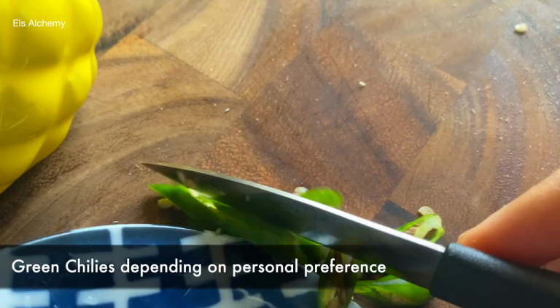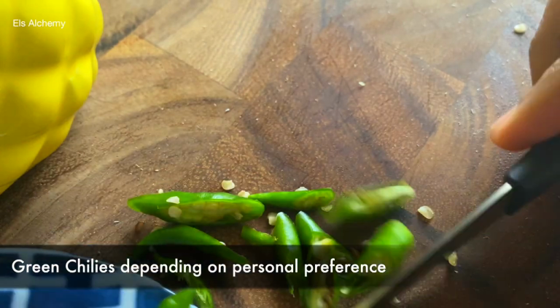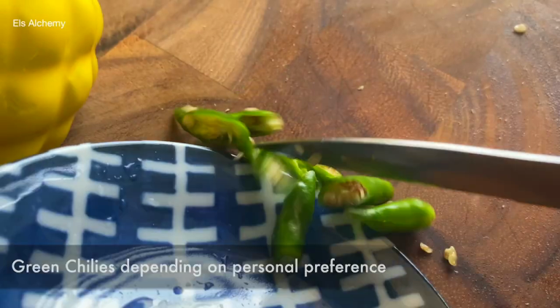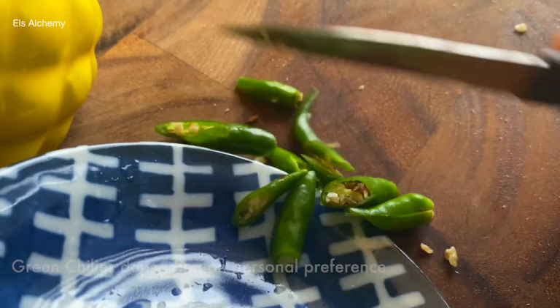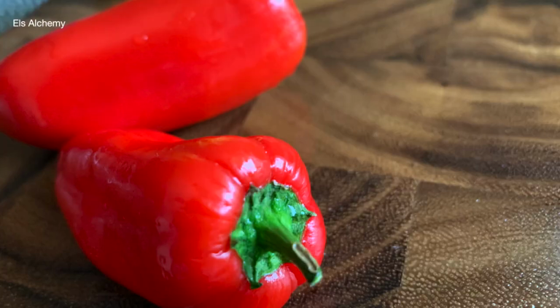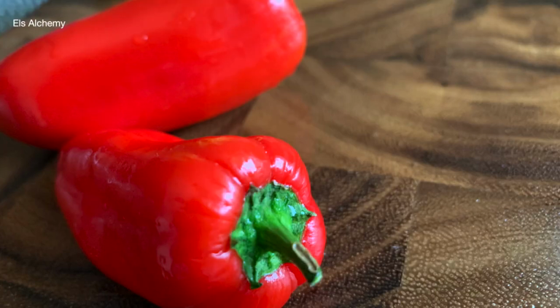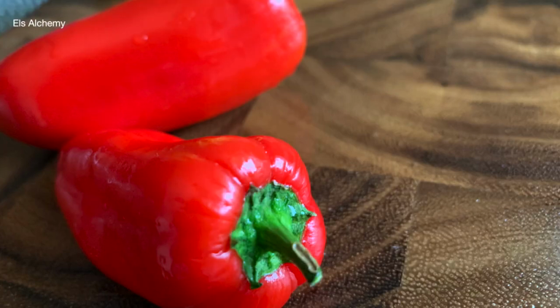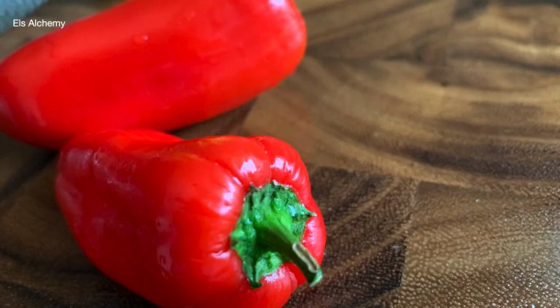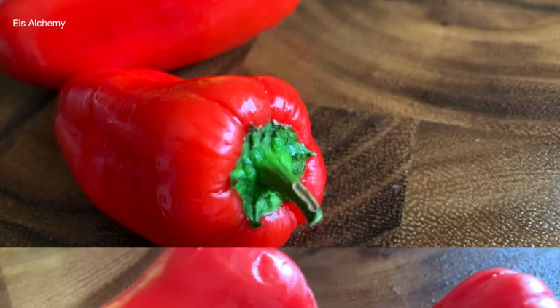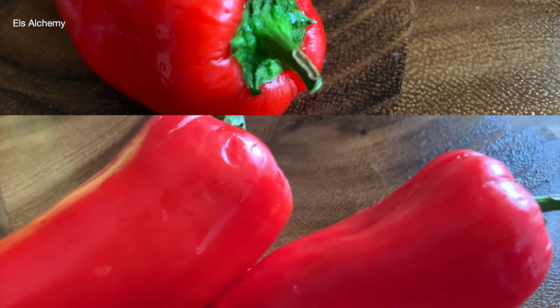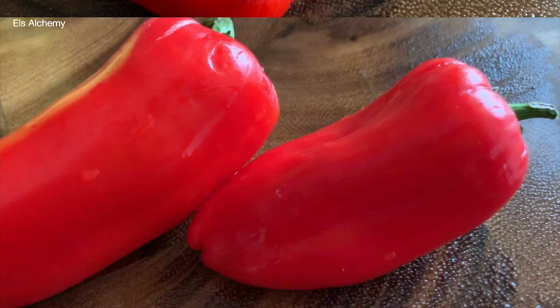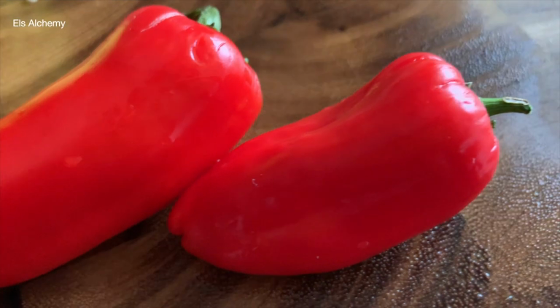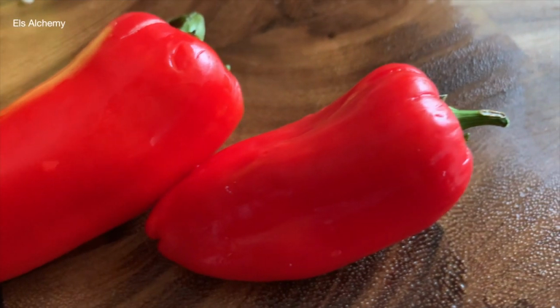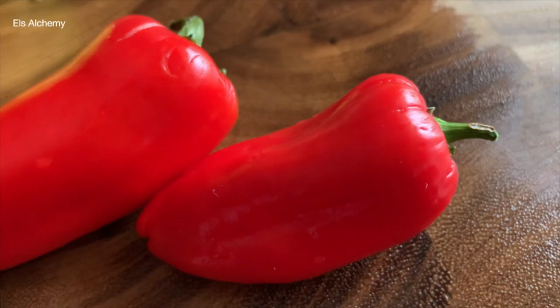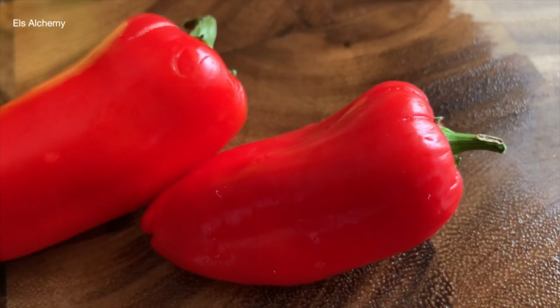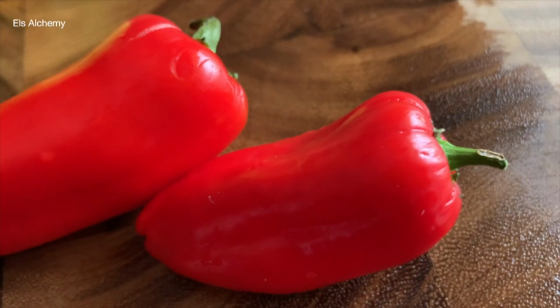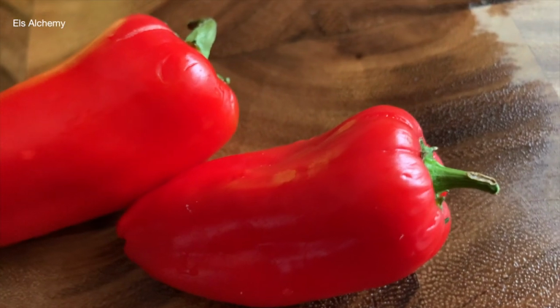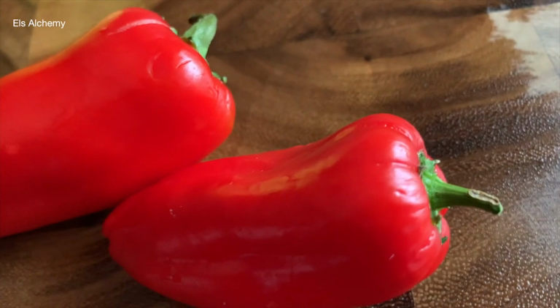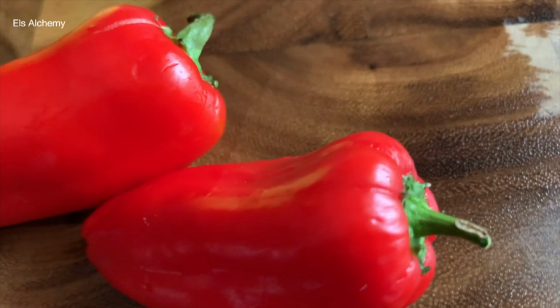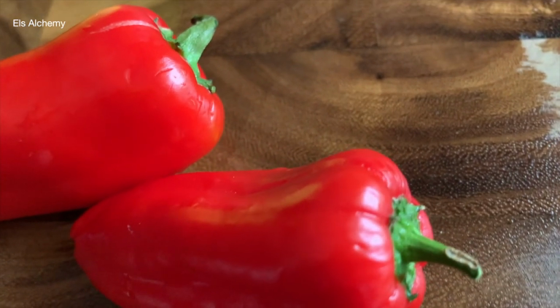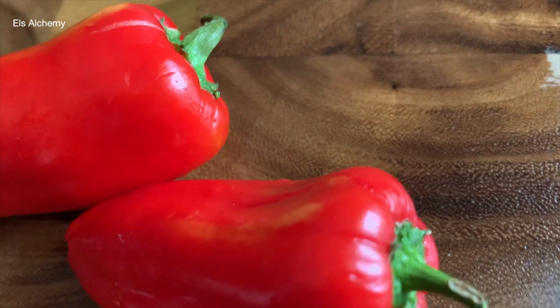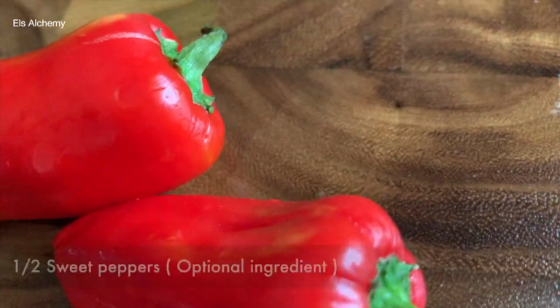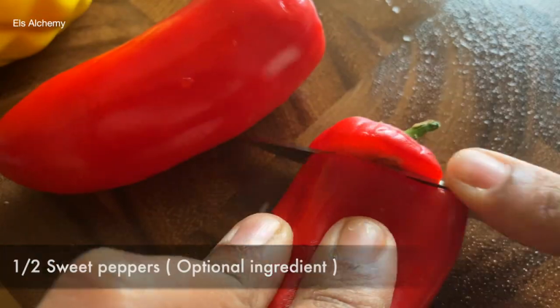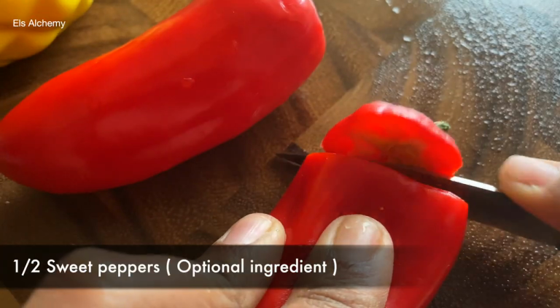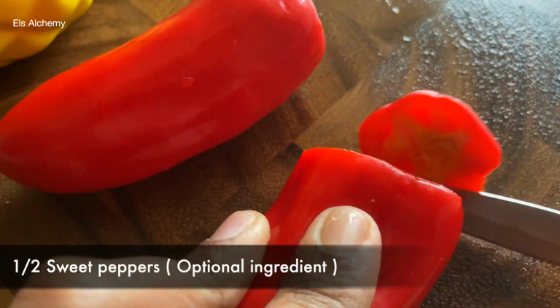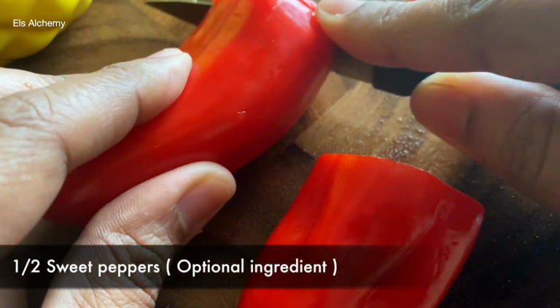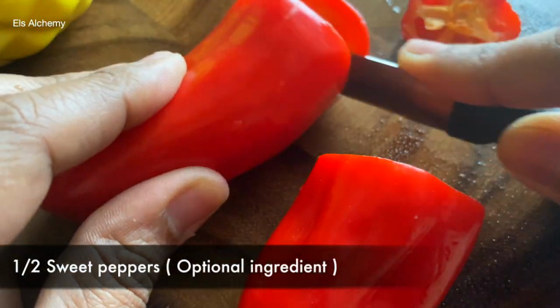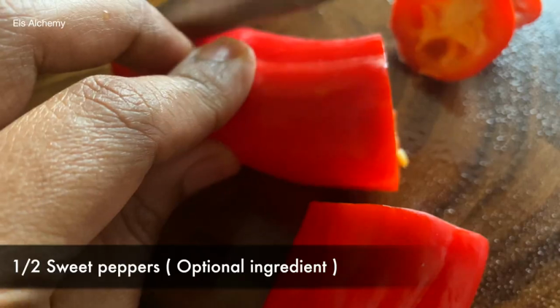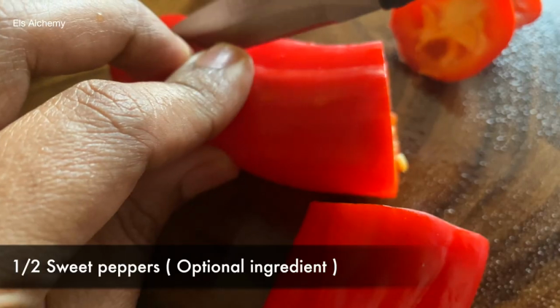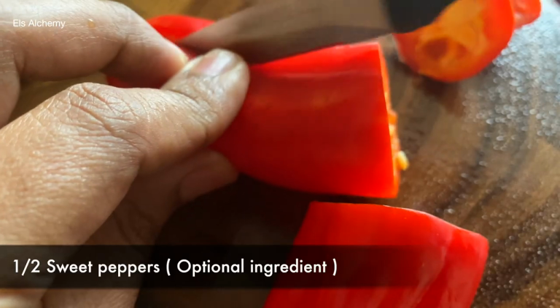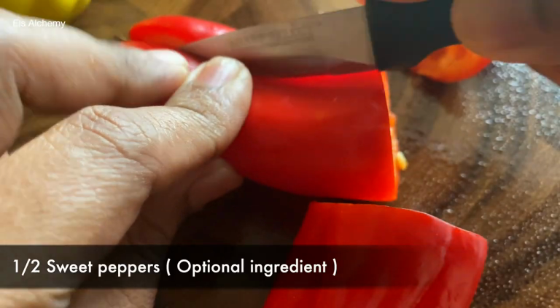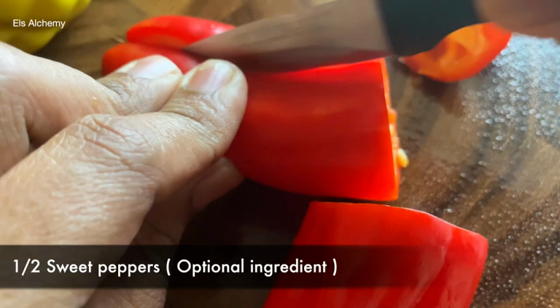Then sweet peppers. This is an optional ingredient — if you don't have it you can skip it, but adding it gives a different texture to the shiitake mushroom recipe.